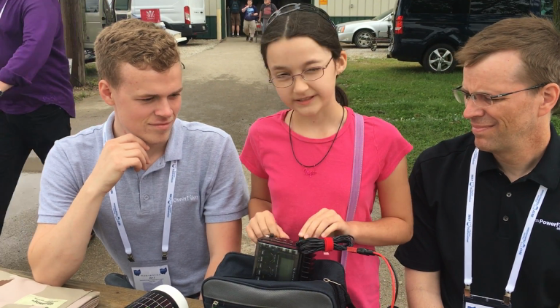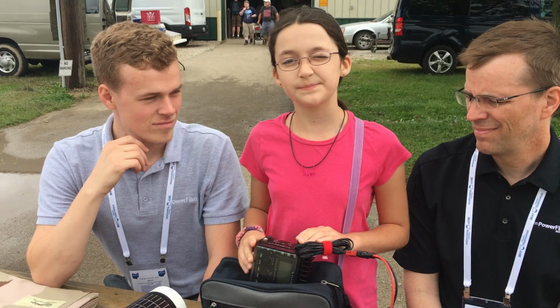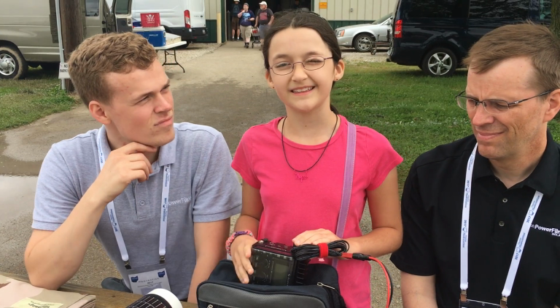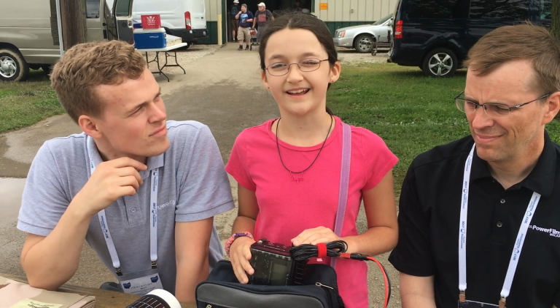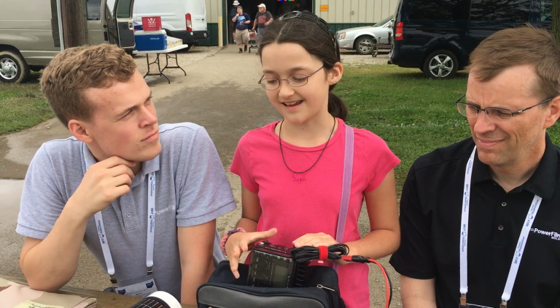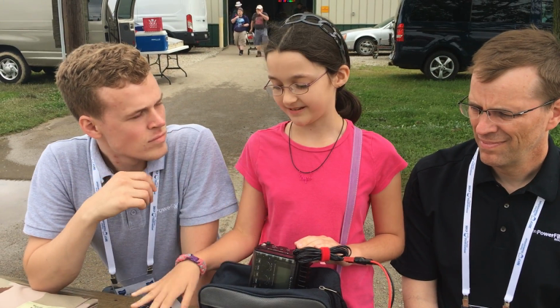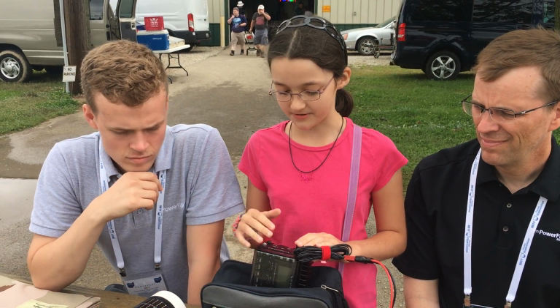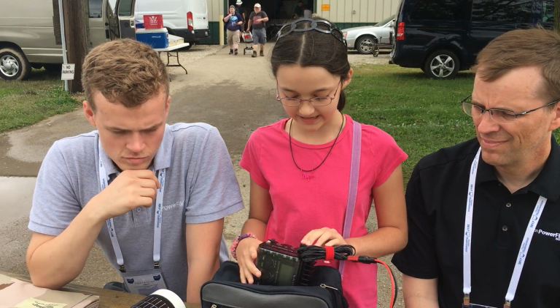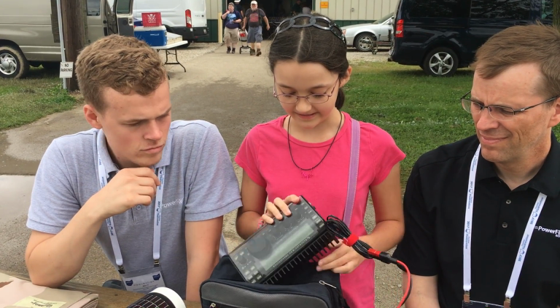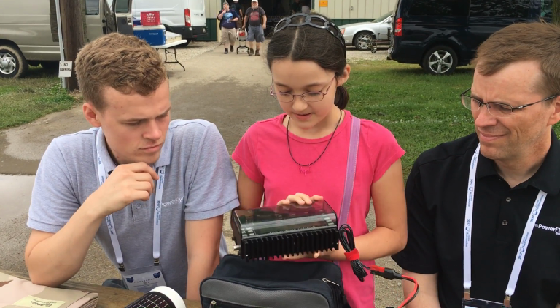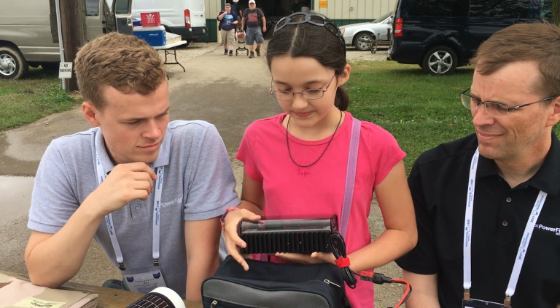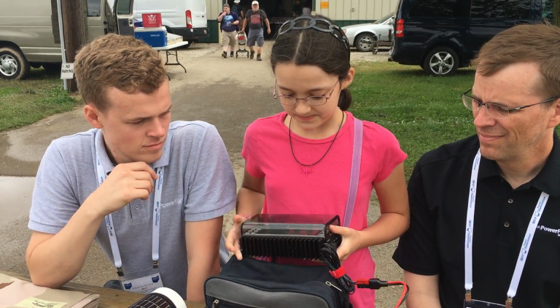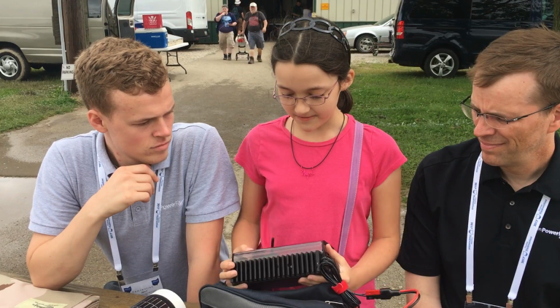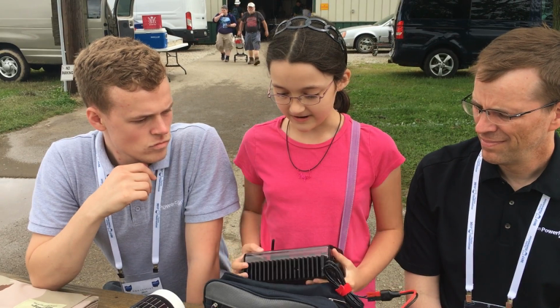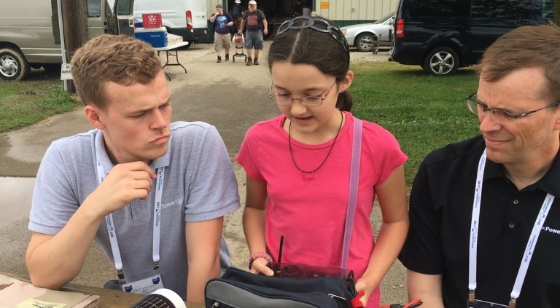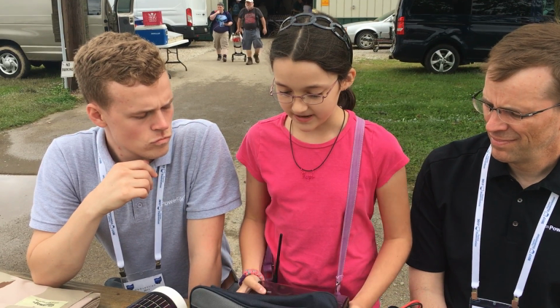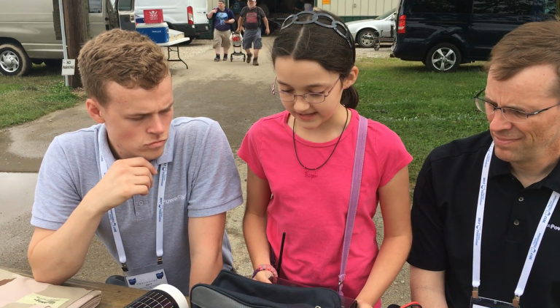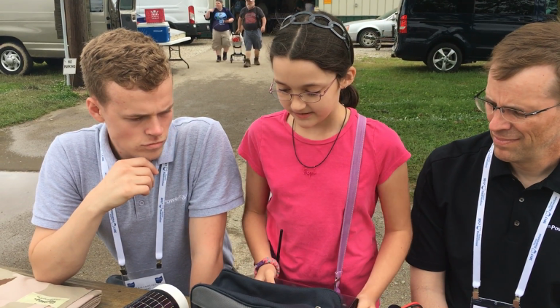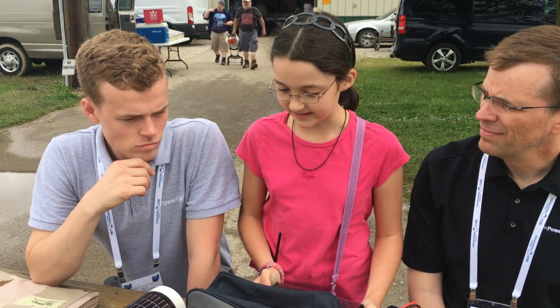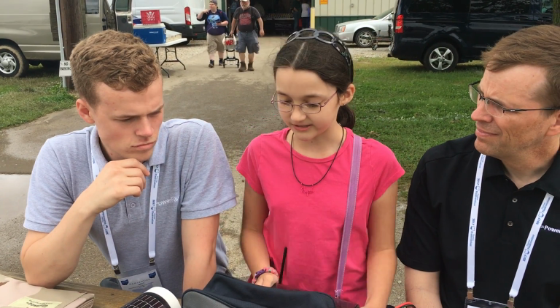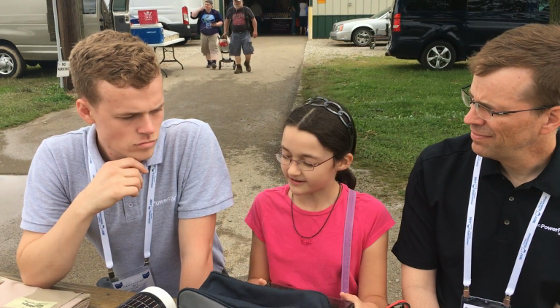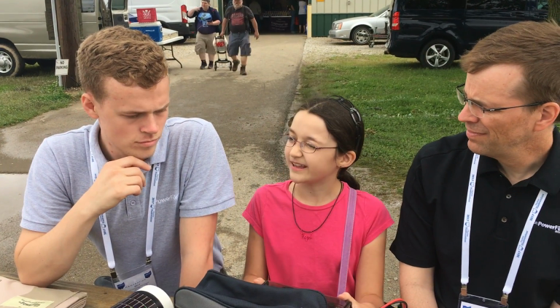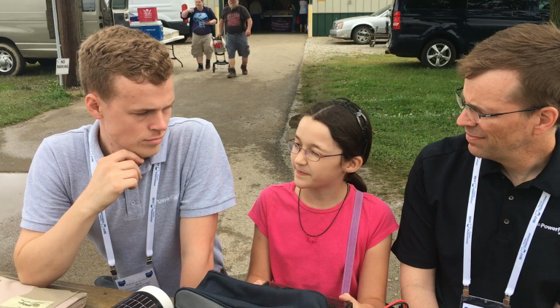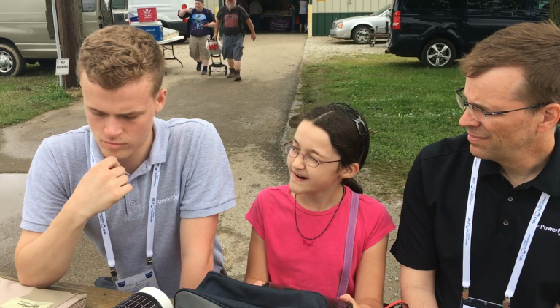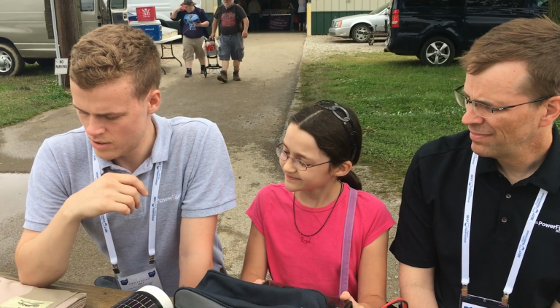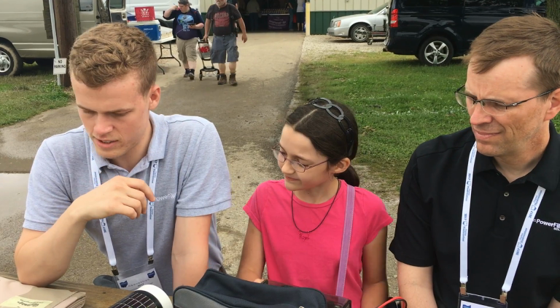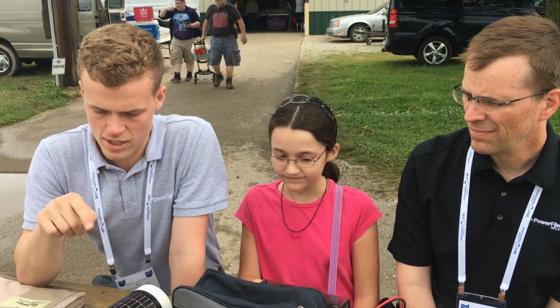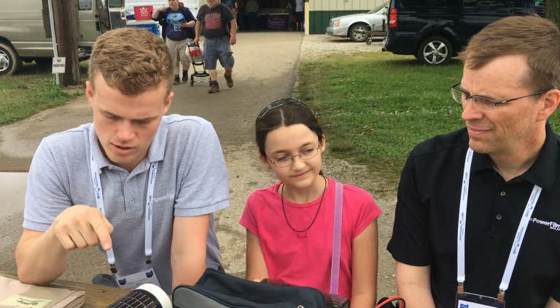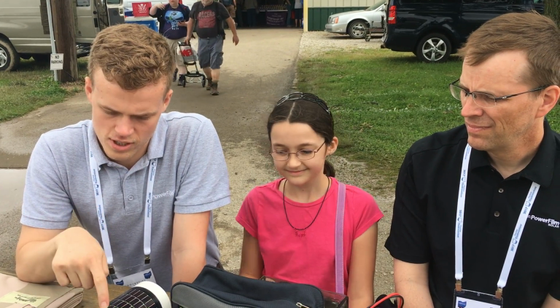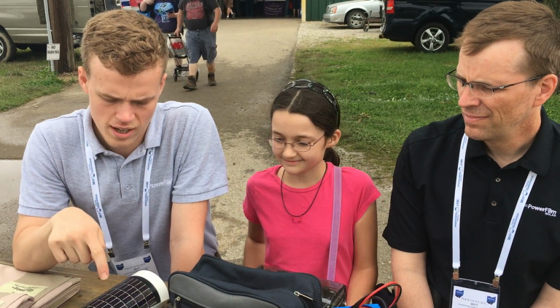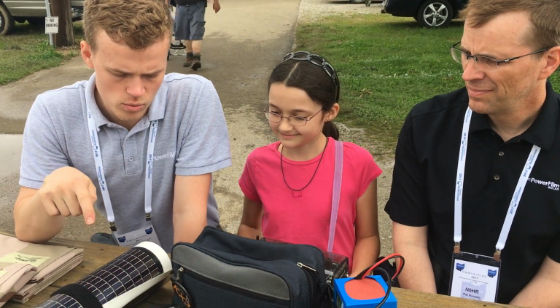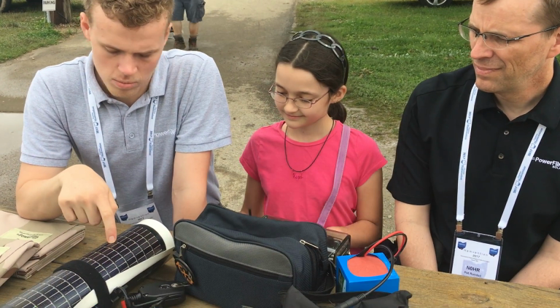So here is basically the setup, except not quite rolled out and all. But we wanted to know: is there any way we could do this with other solar panels with more power? So you guys are using a 28-watt rollable.